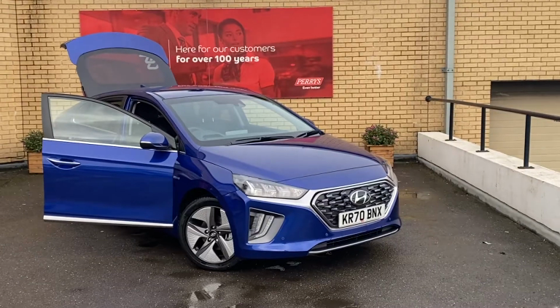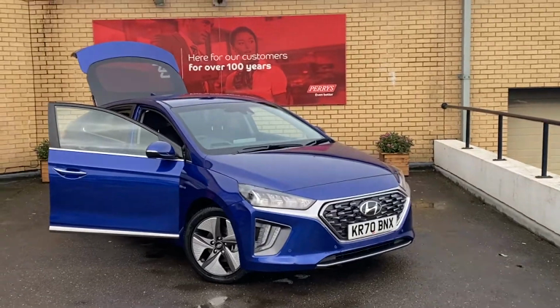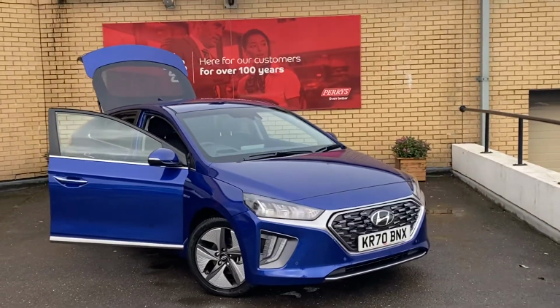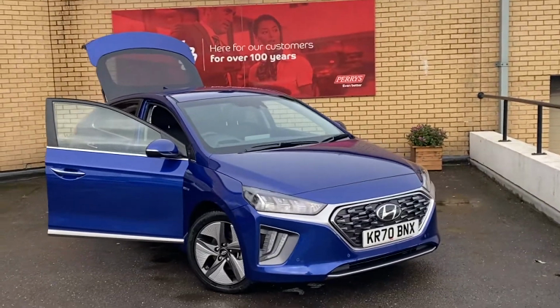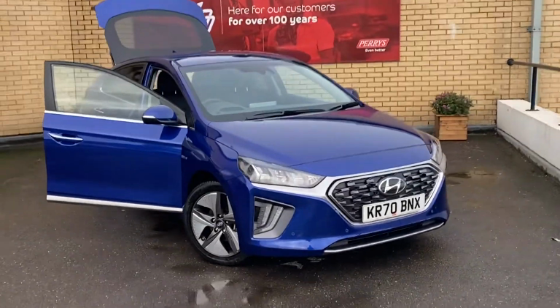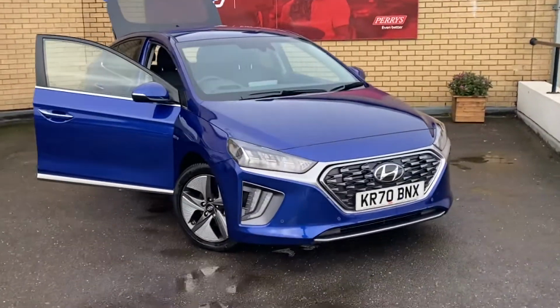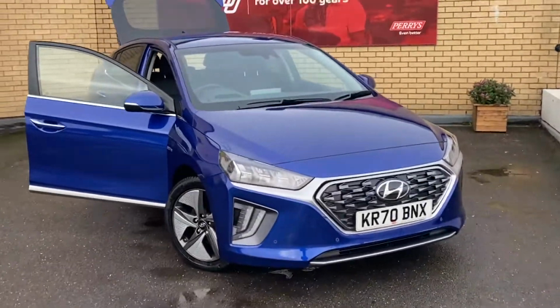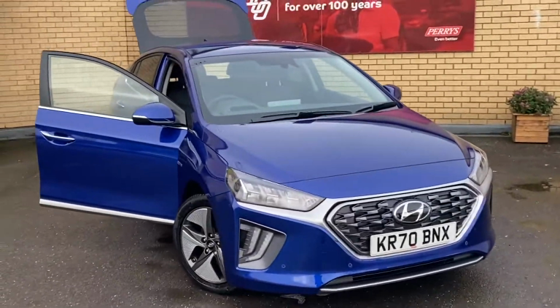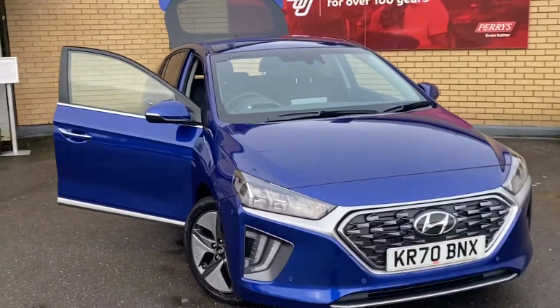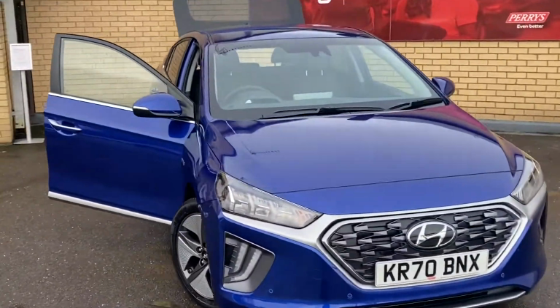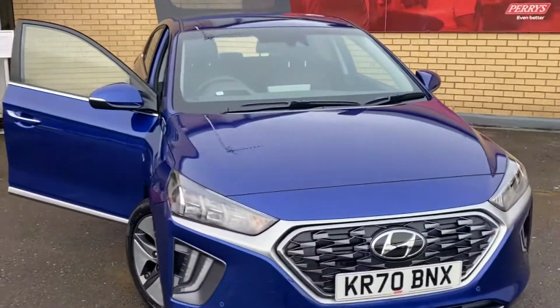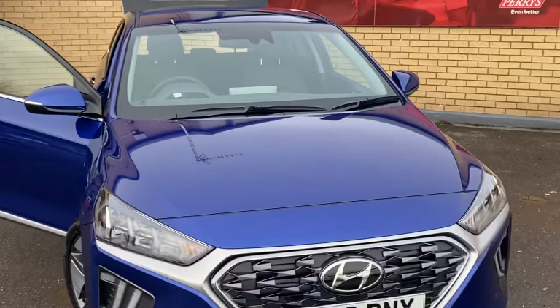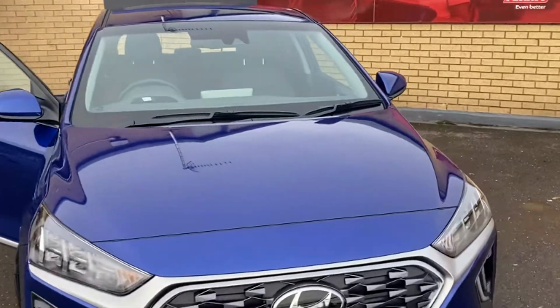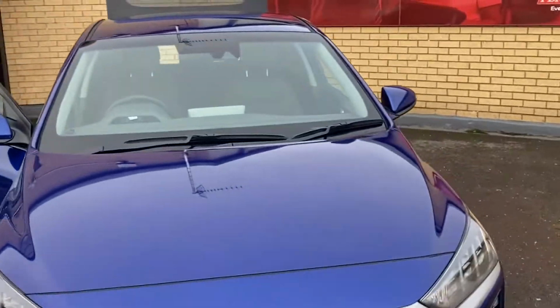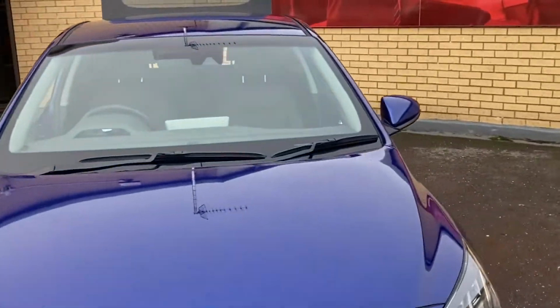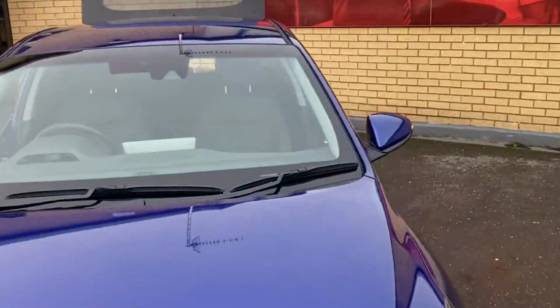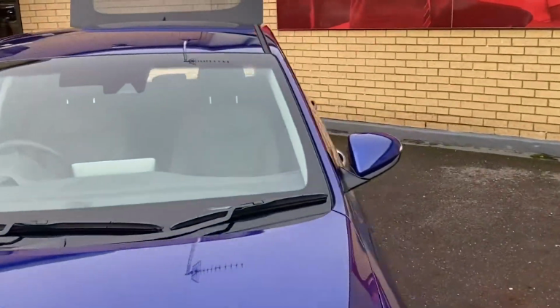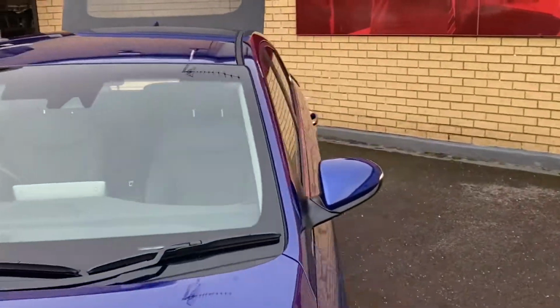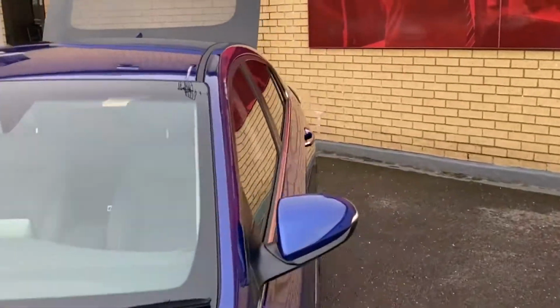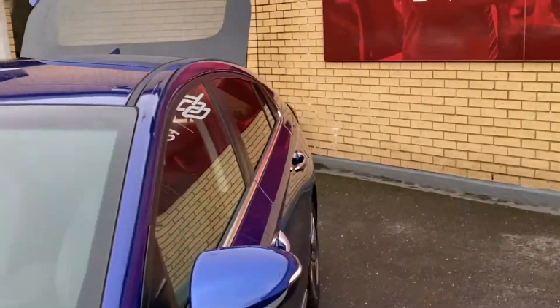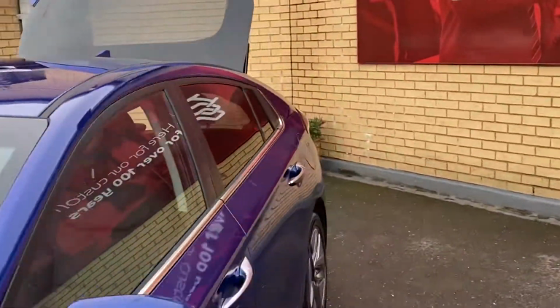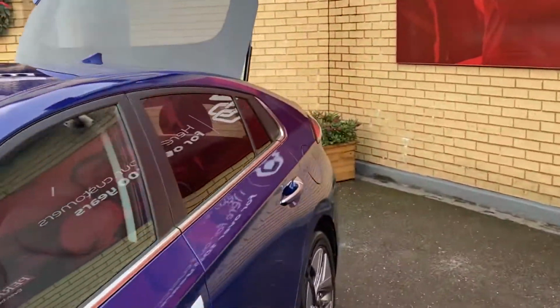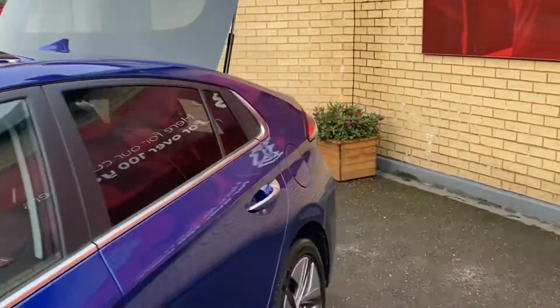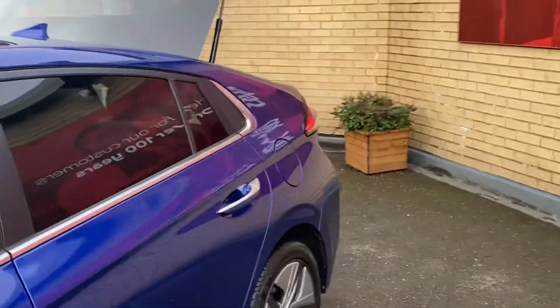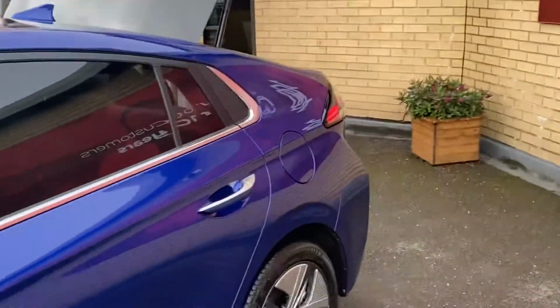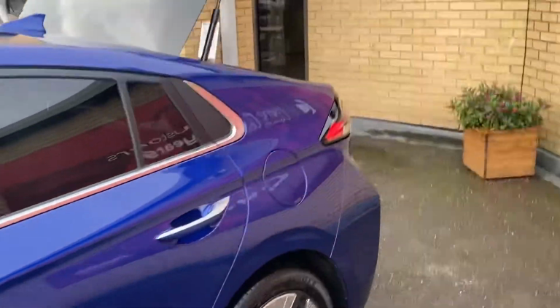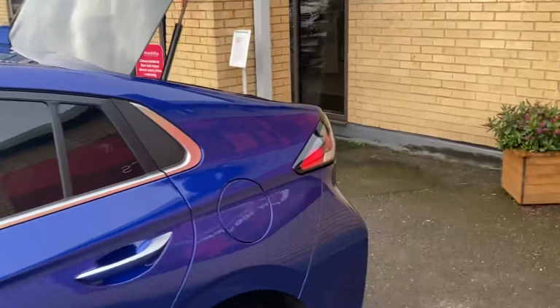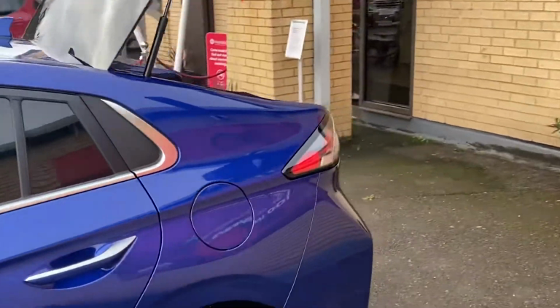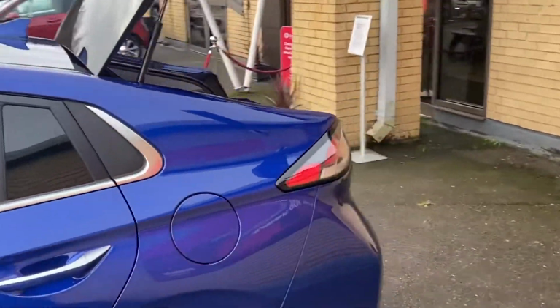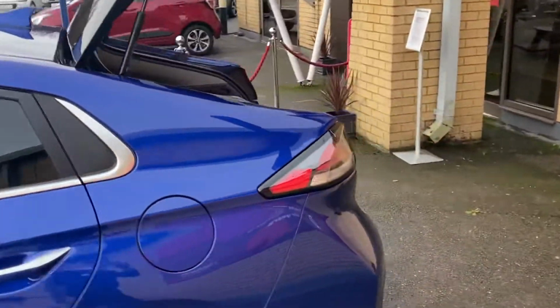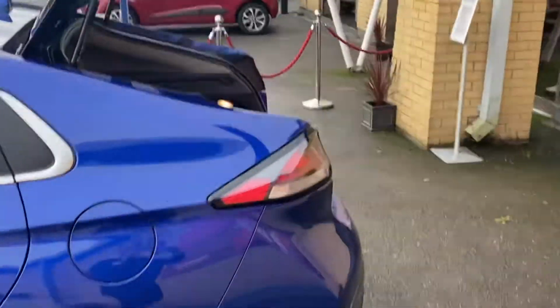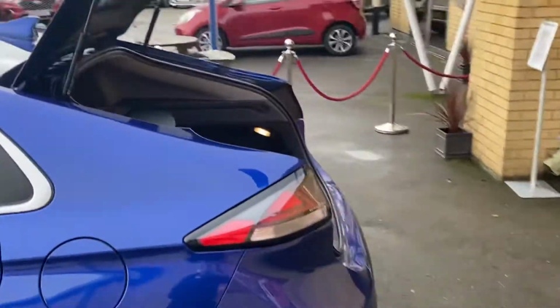Here is our Hyundai Ioniq self-charging hybrid, finished in a stunning intense blue. This is our Premium Essie model, currently our demonstrator on a 70 plate.